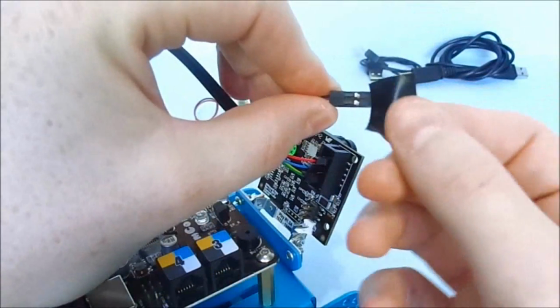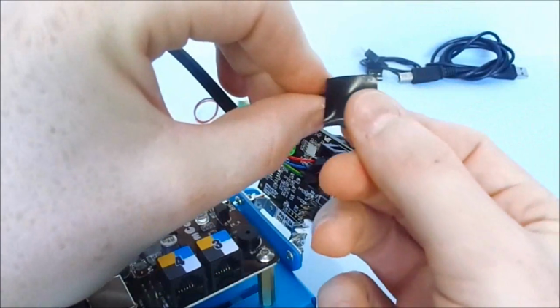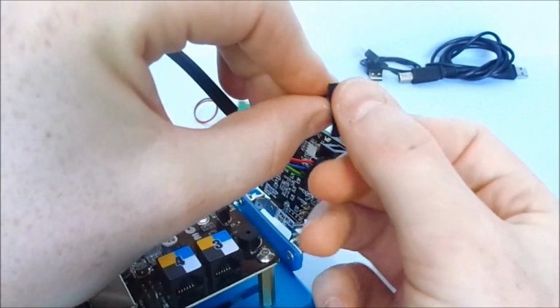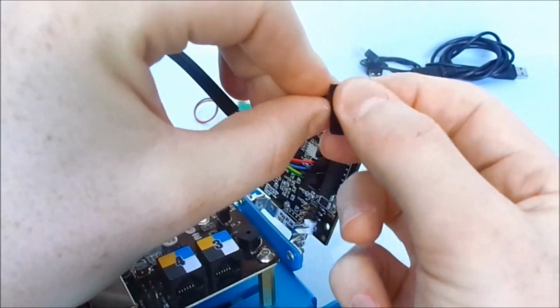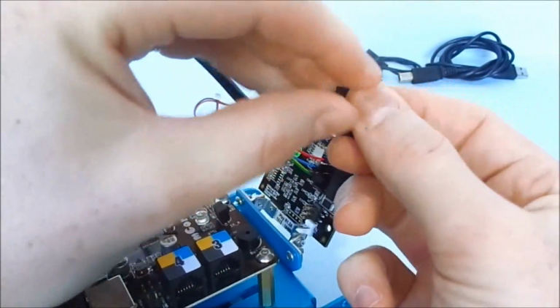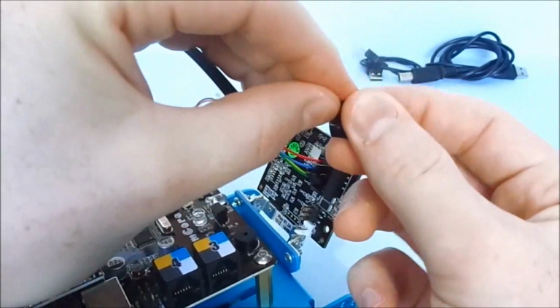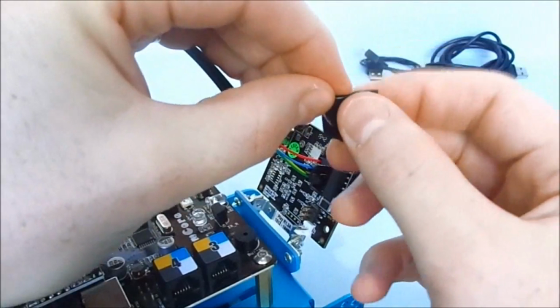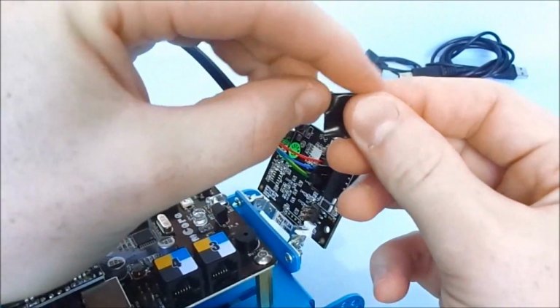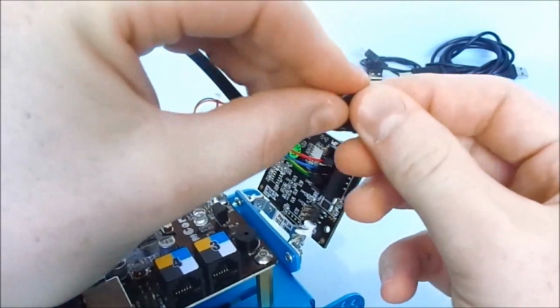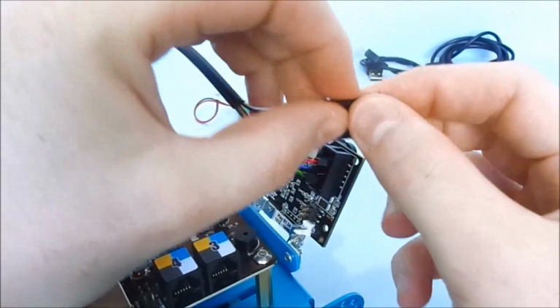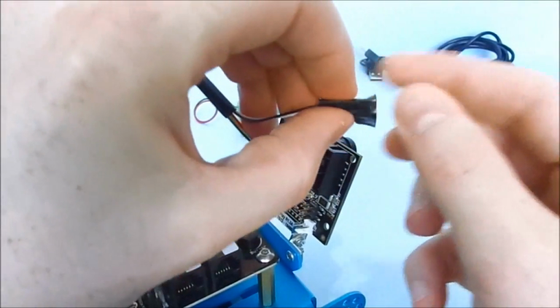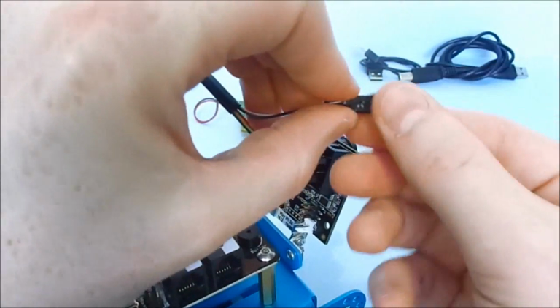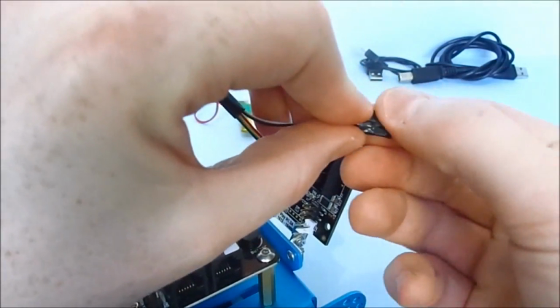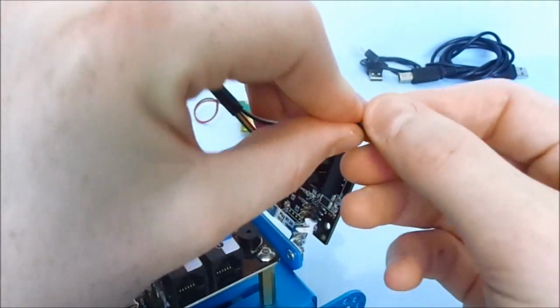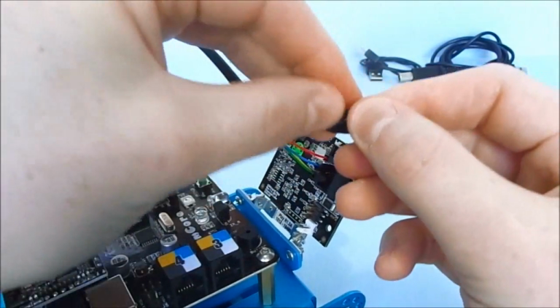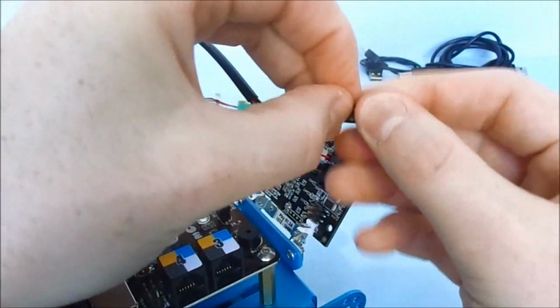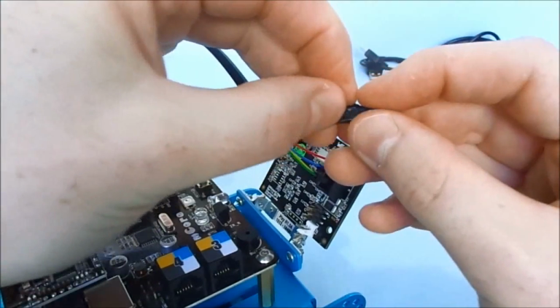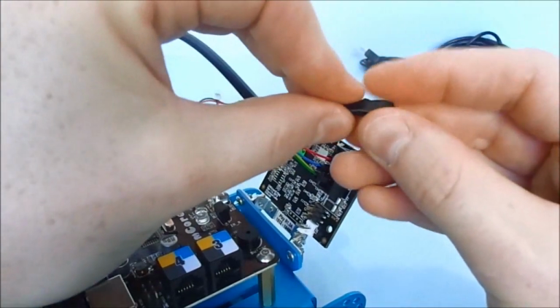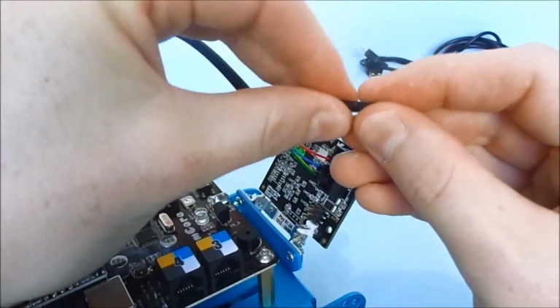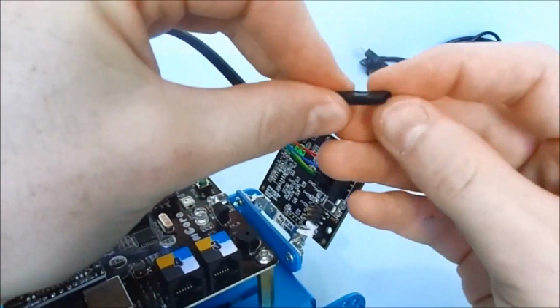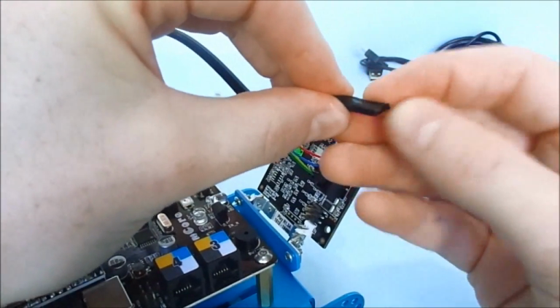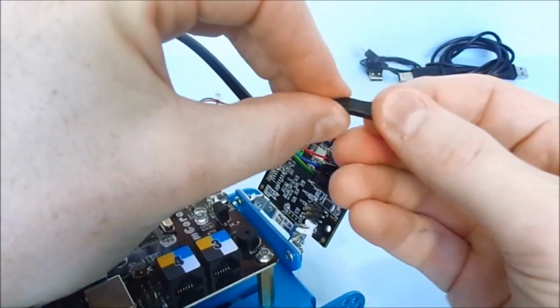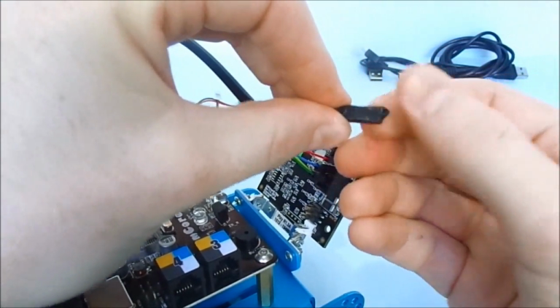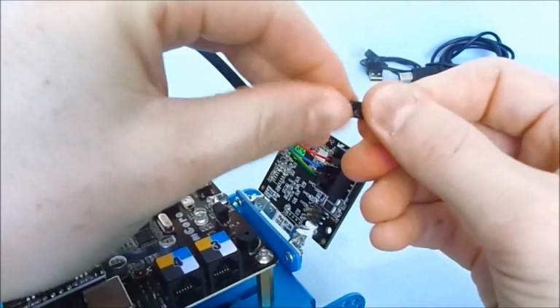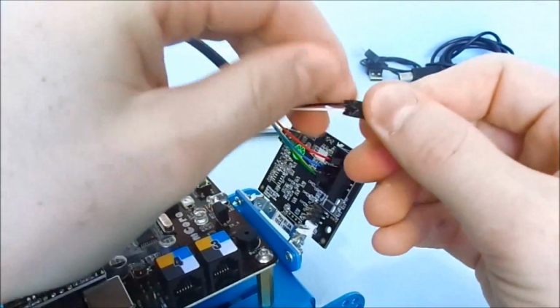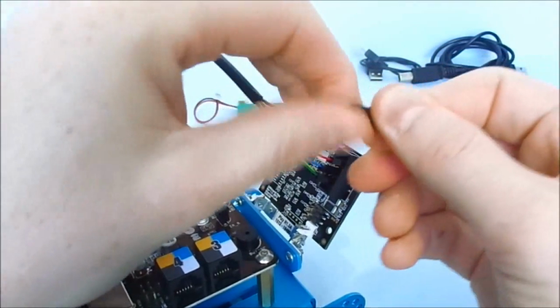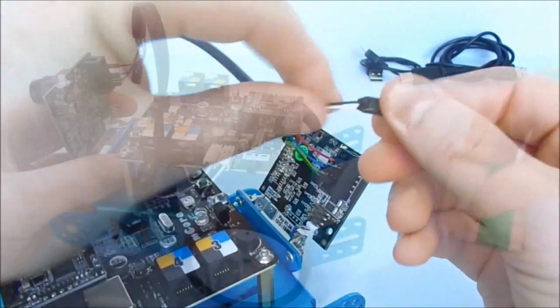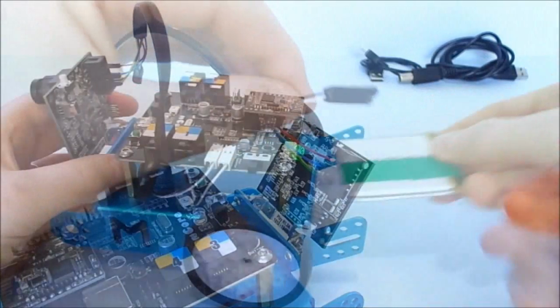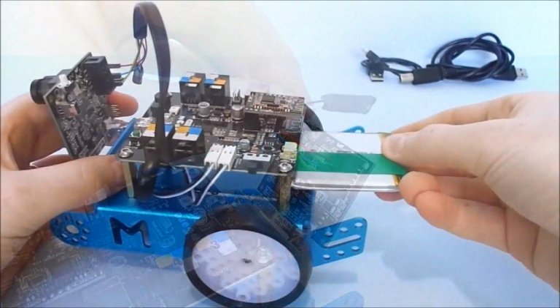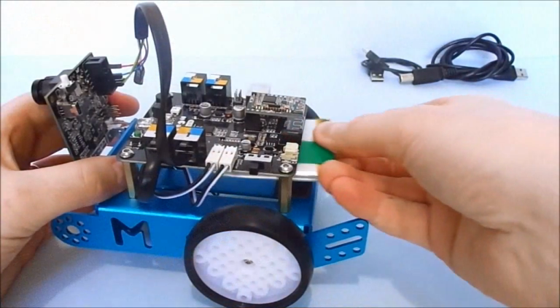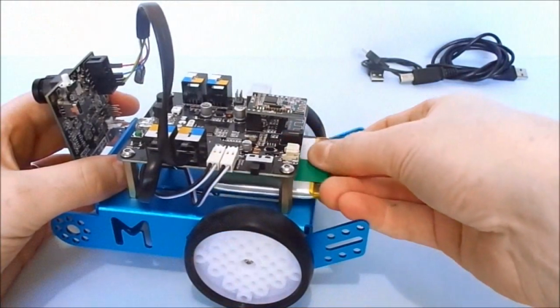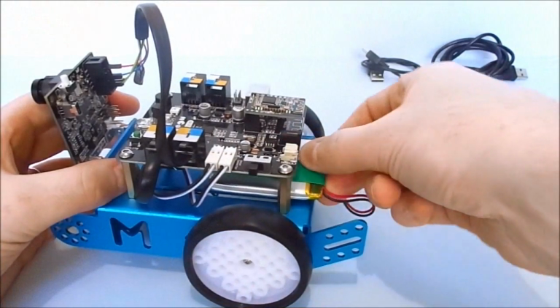I recommend isolating the wires to prevent short circuit by touching with components. And install the power supply.